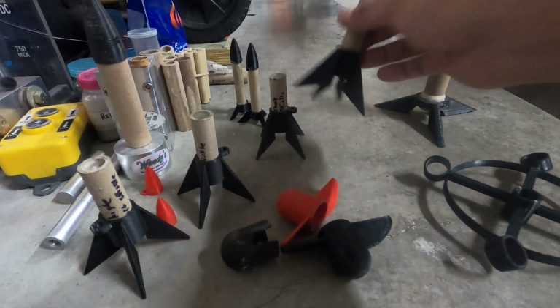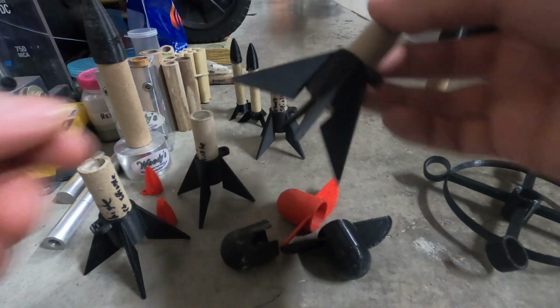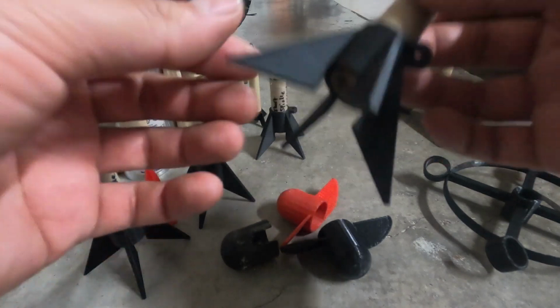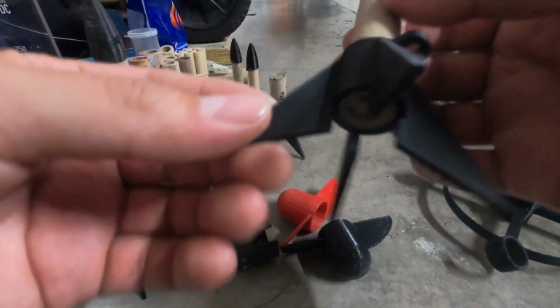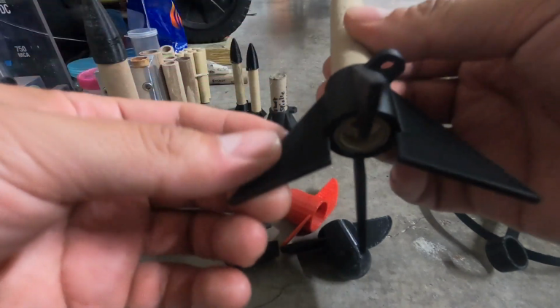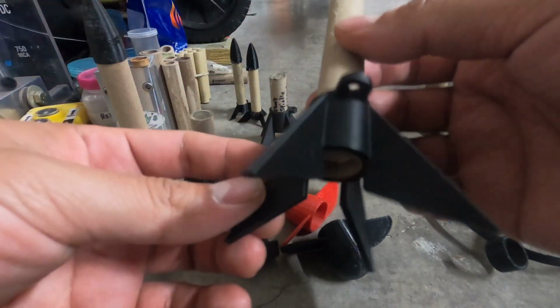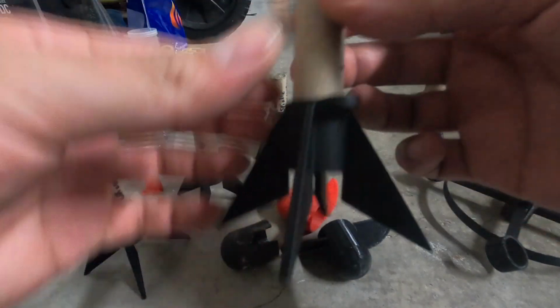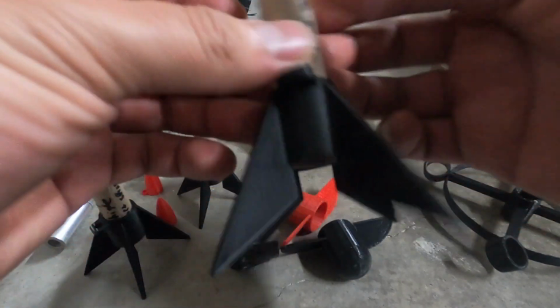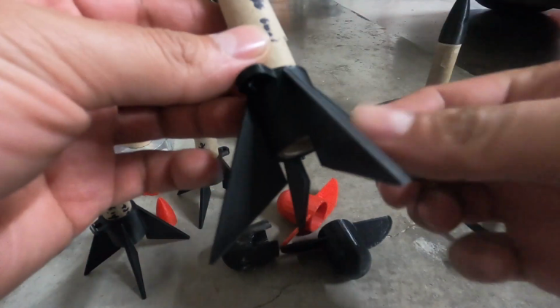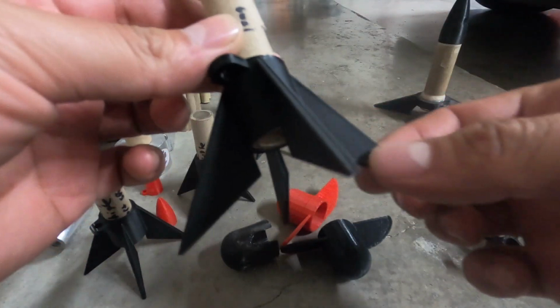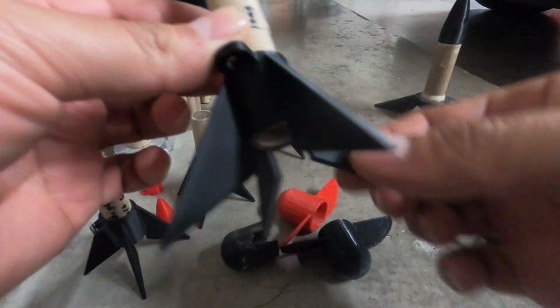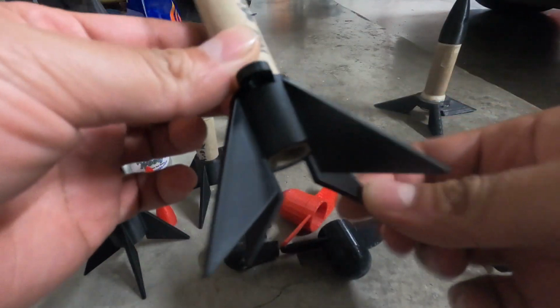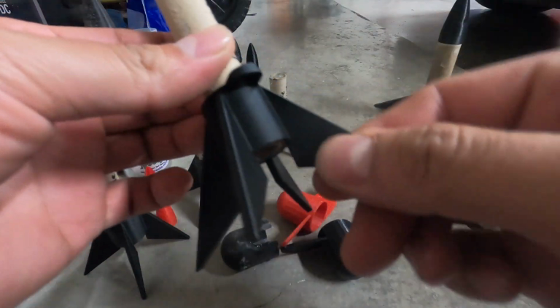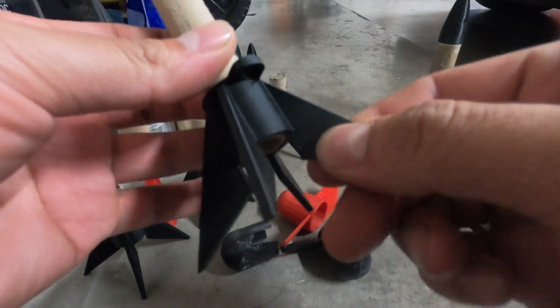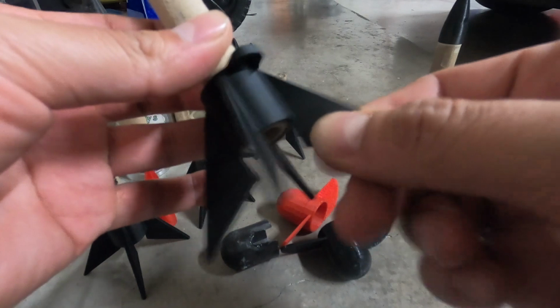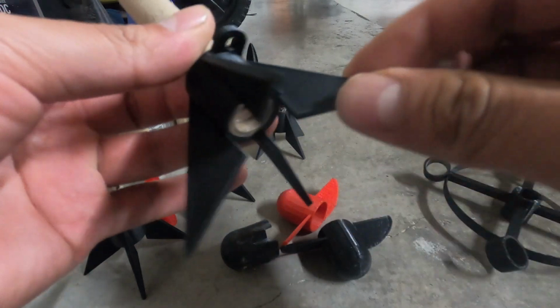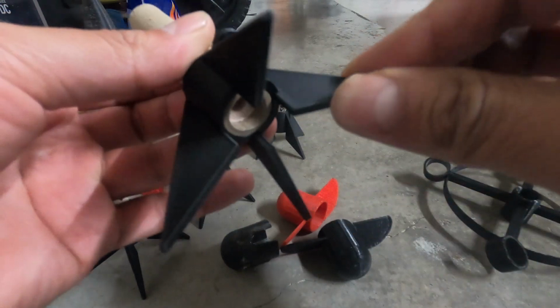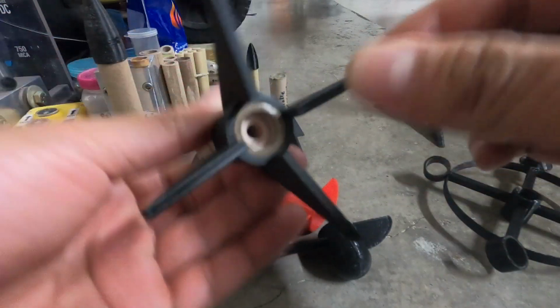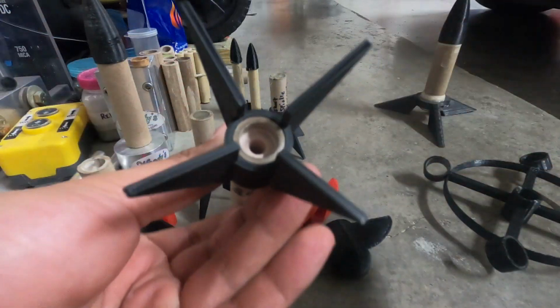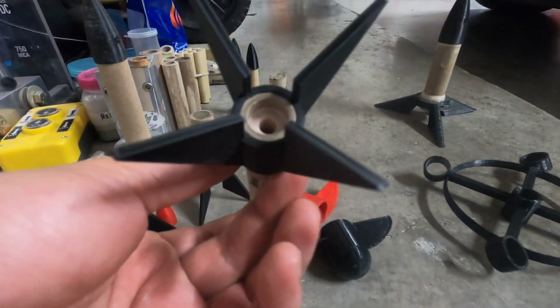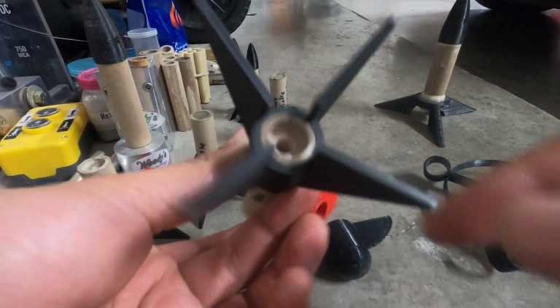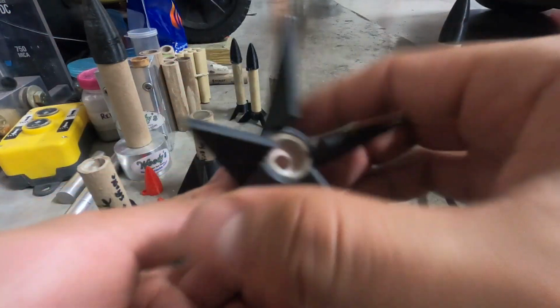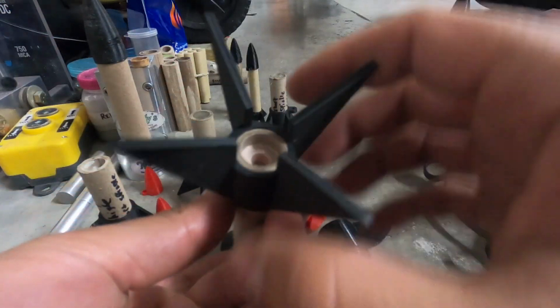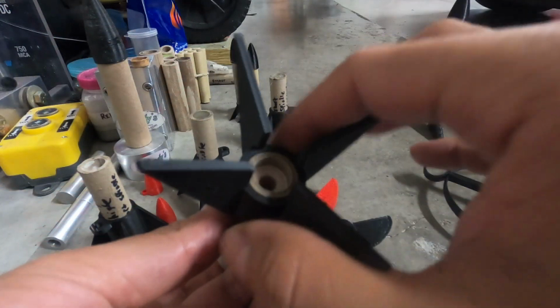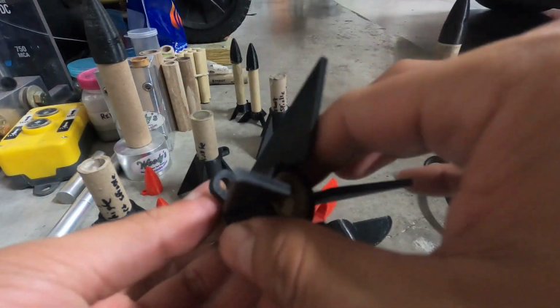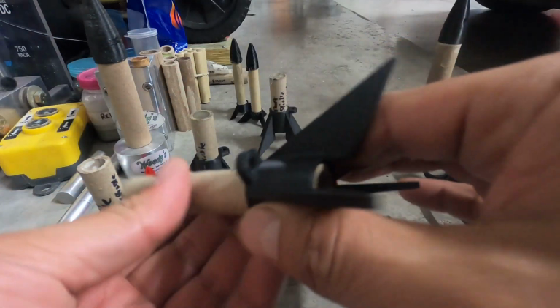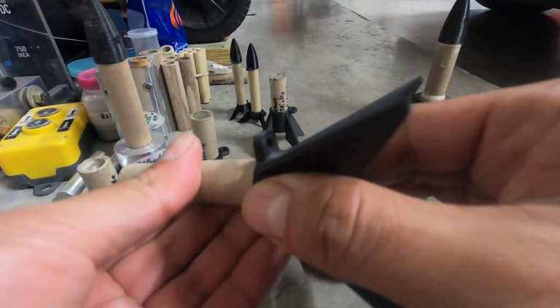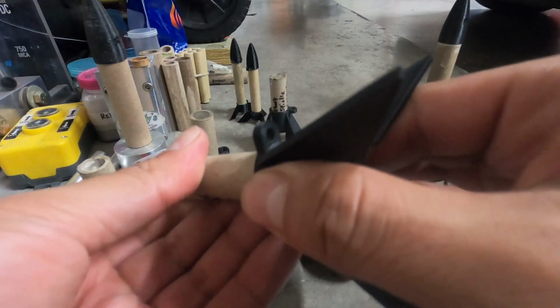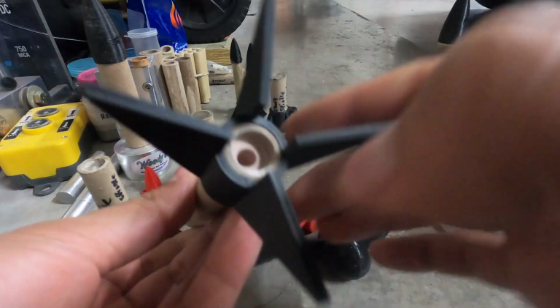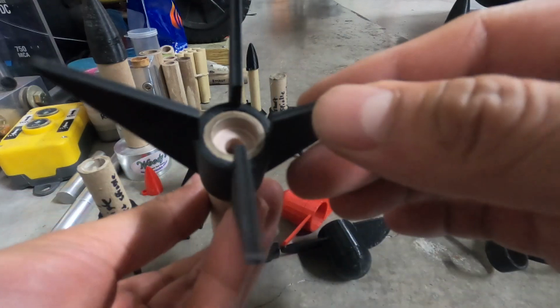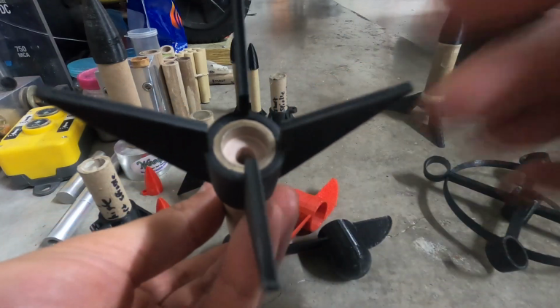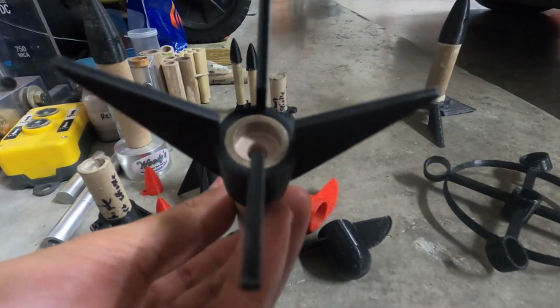Today I found a file online that is this nice rocket fin — nice and thick and it's super sturdy. It looks very nice and it actually locks in very nicely with the tube. I didn't even have to use any glue or anything.